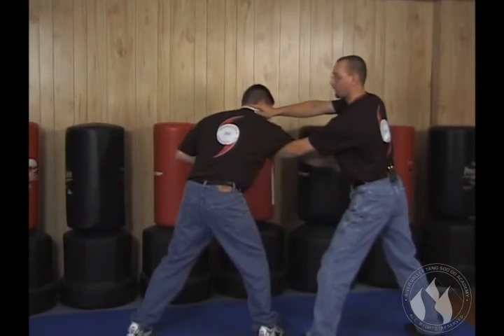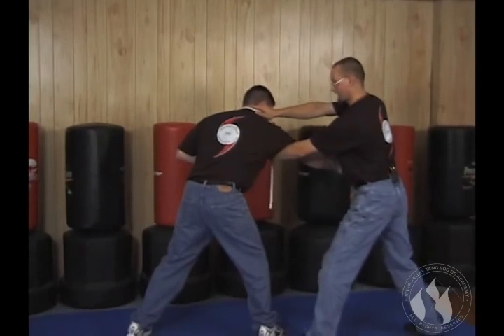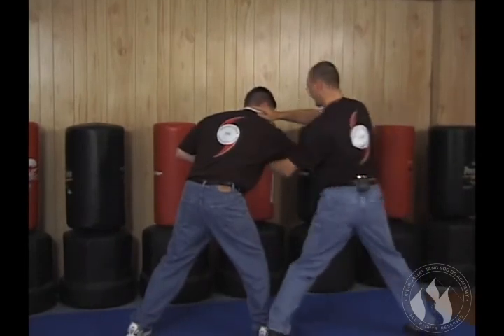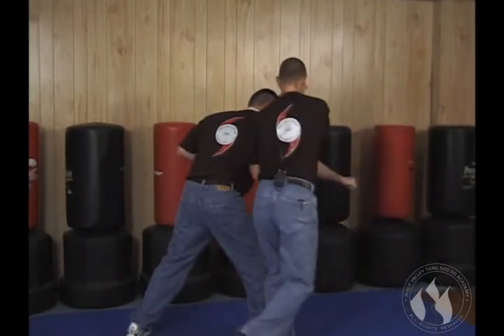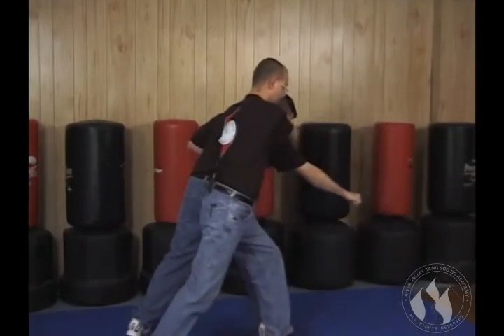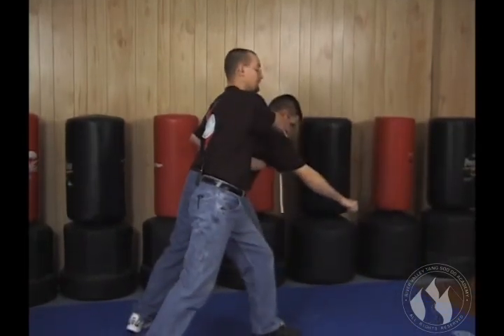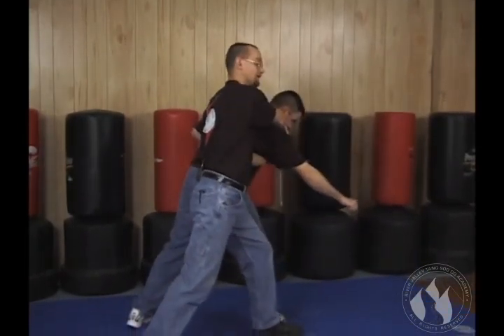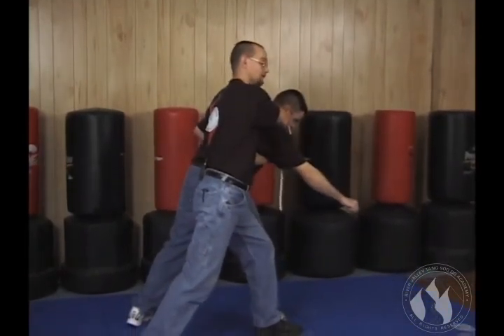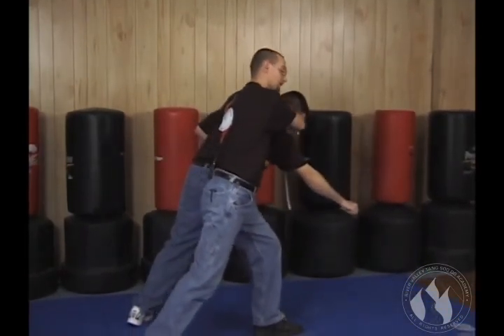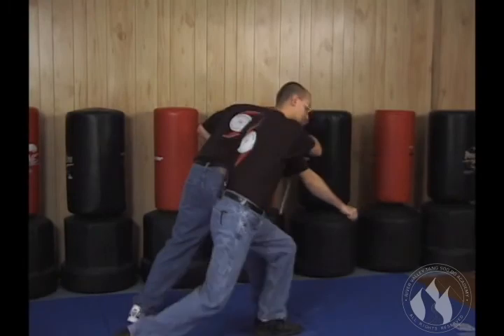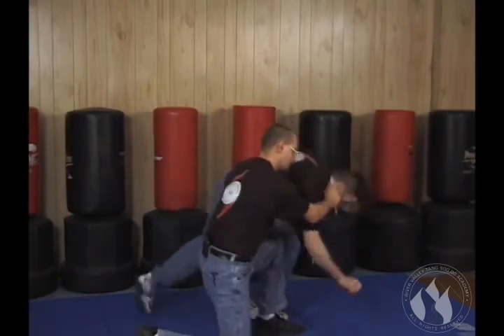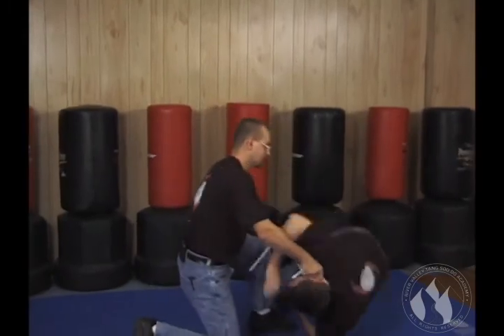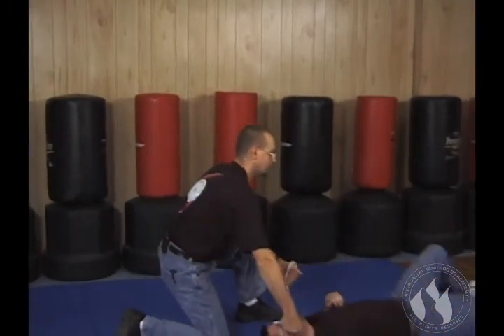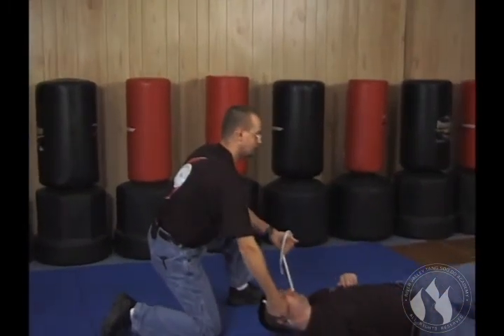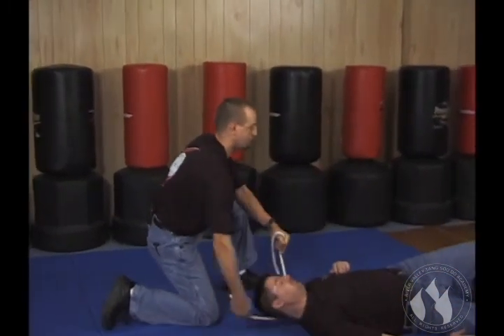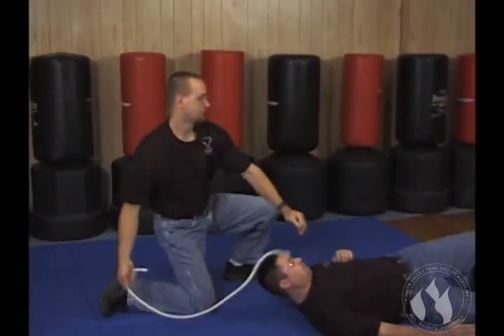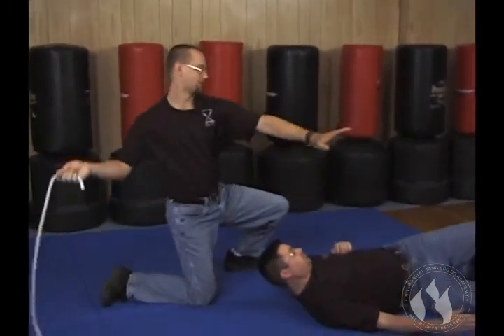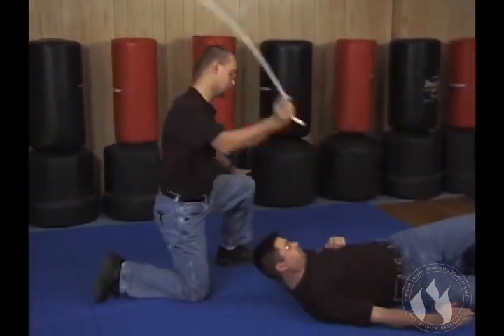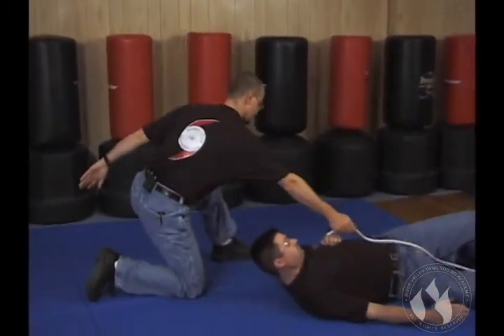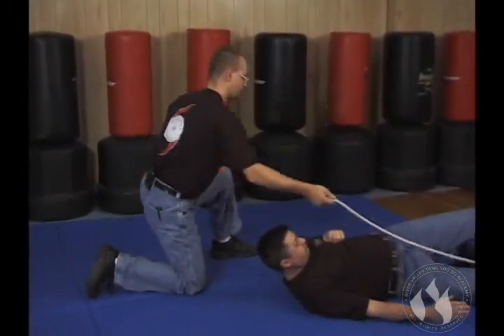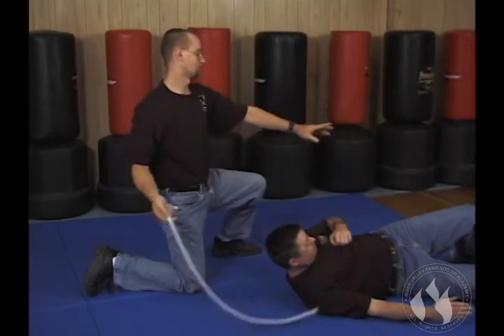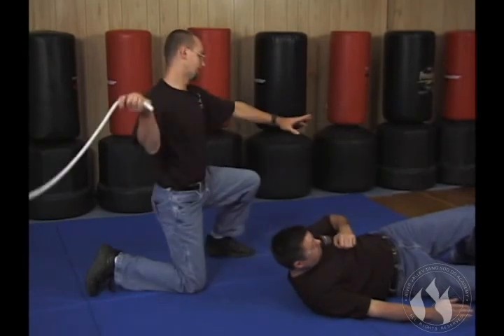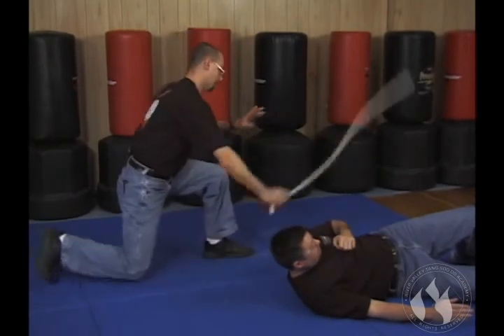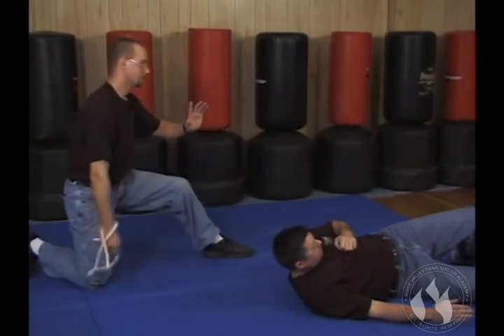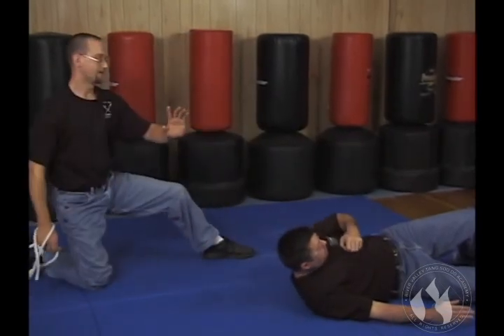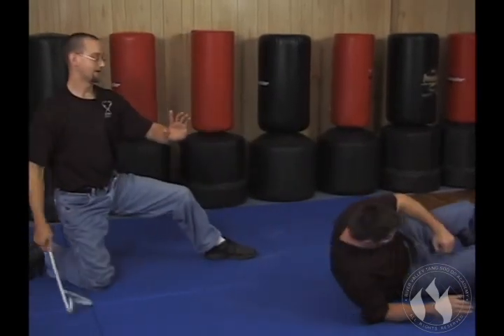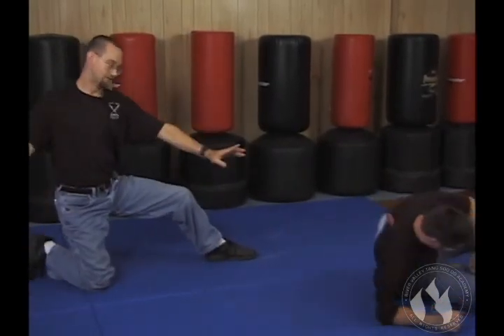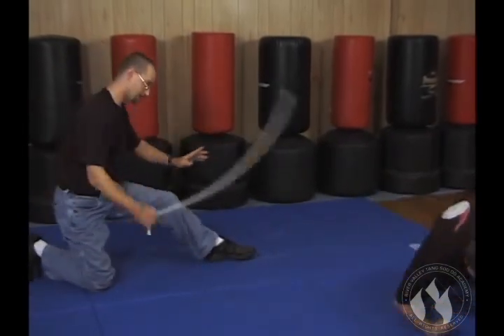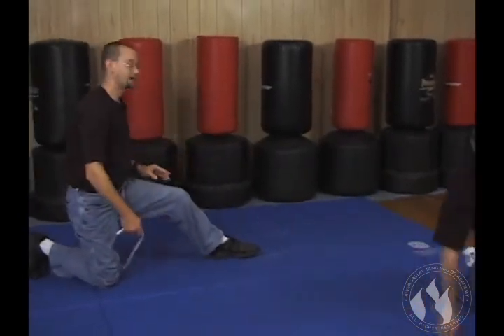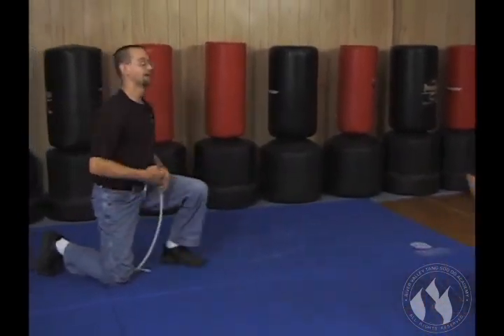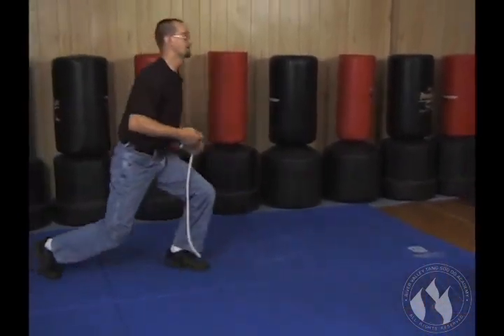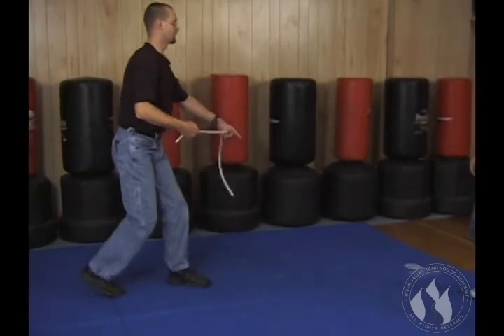Once I have that, I can step through. If he's a good faller, I just drop down, give it a little pull, and I can finish off with a strike to the groin, step back, strike to the head. Lots of options from there.